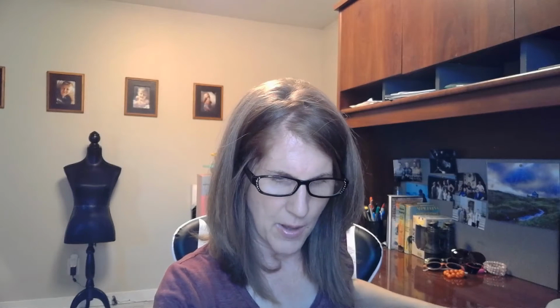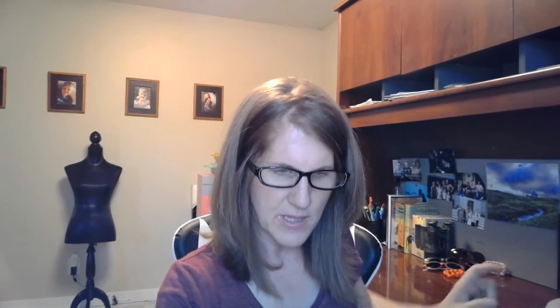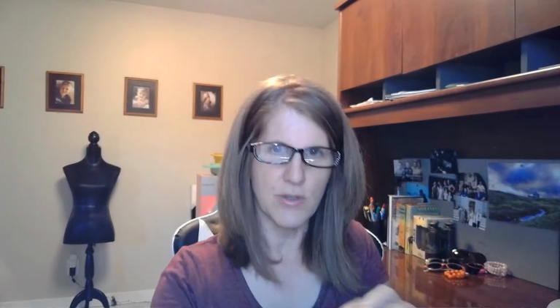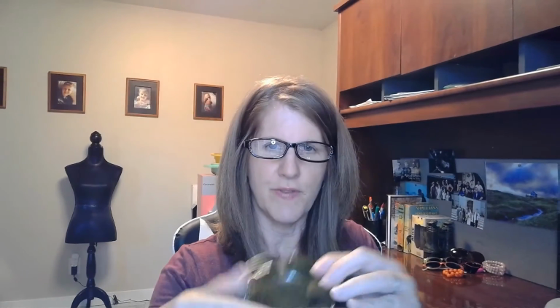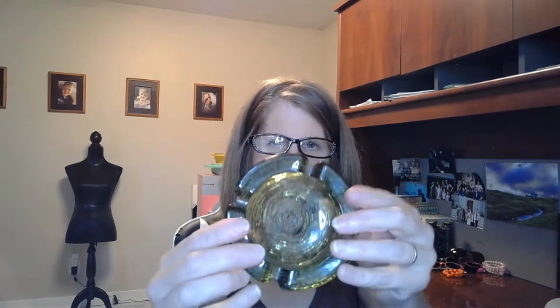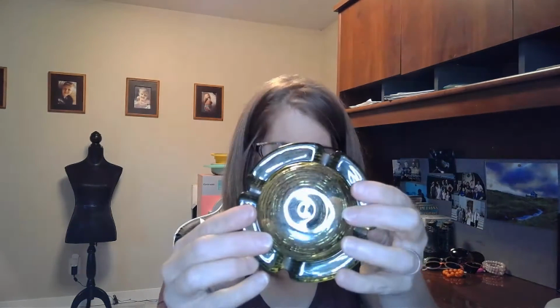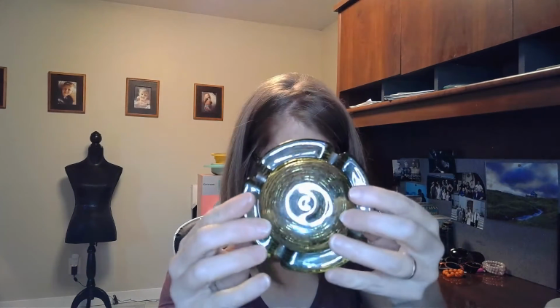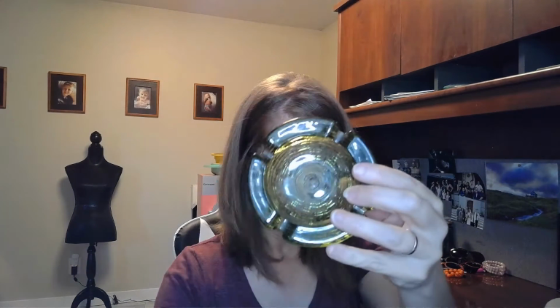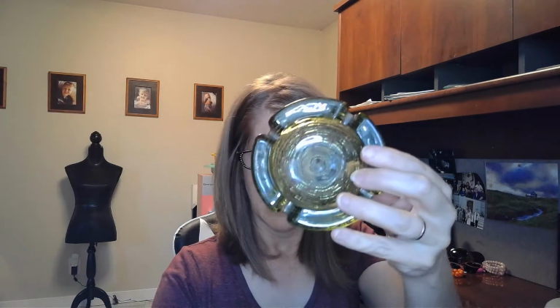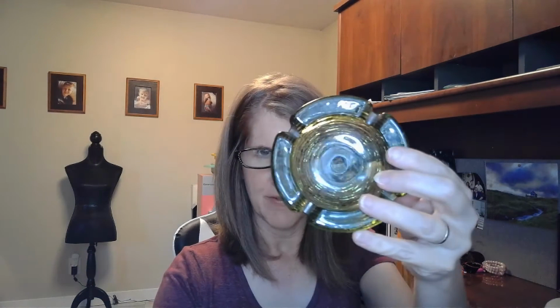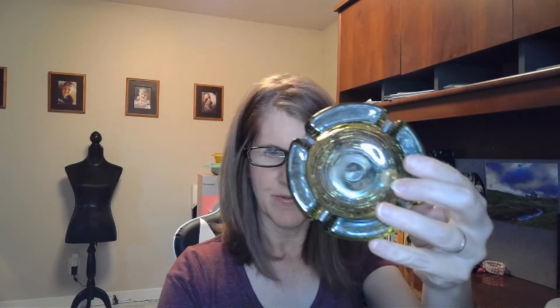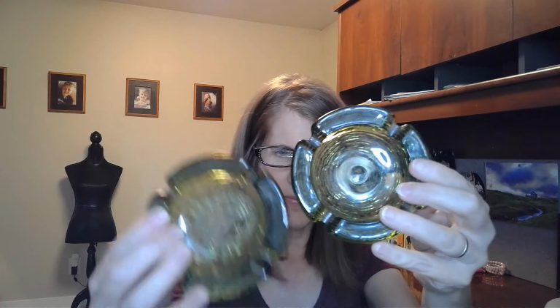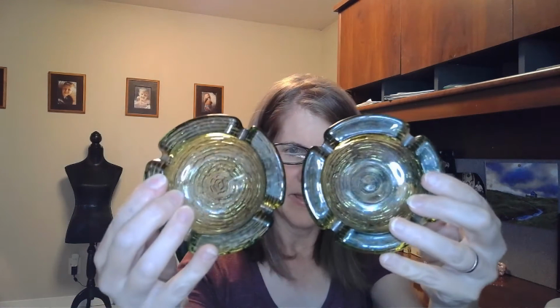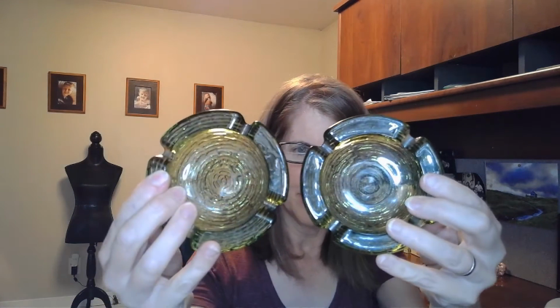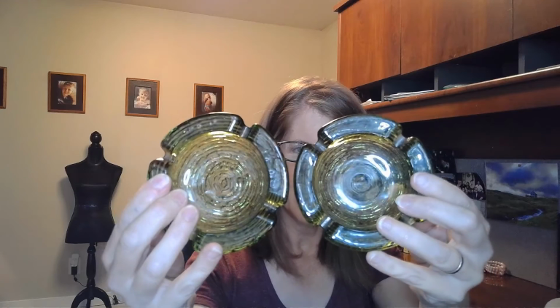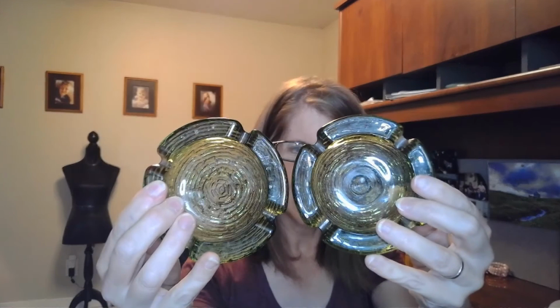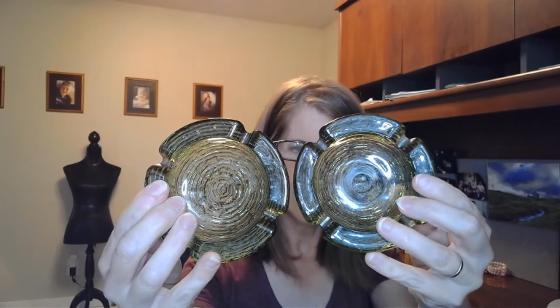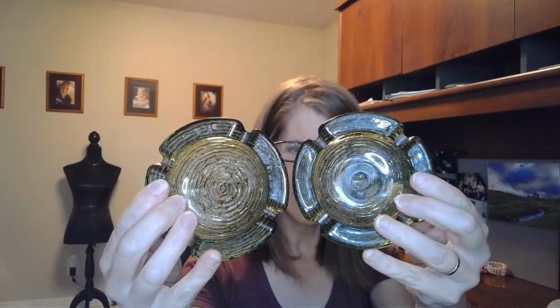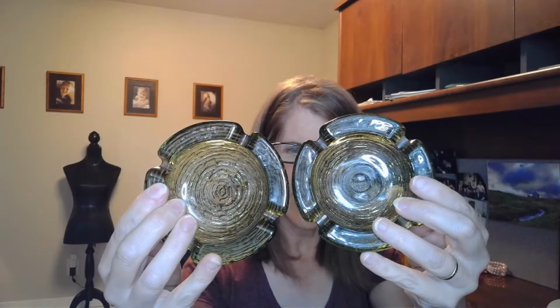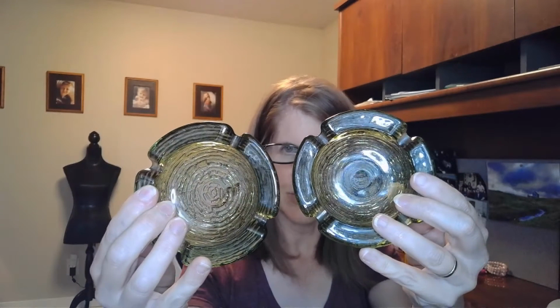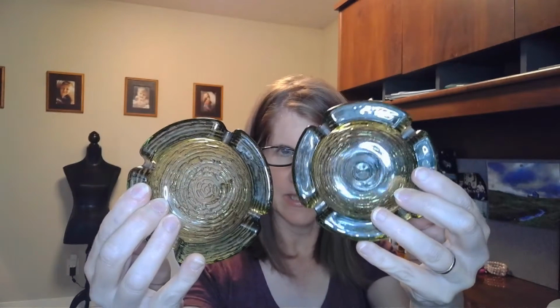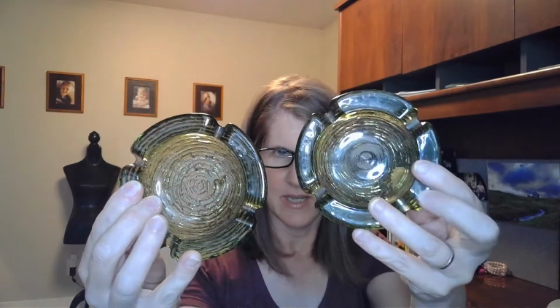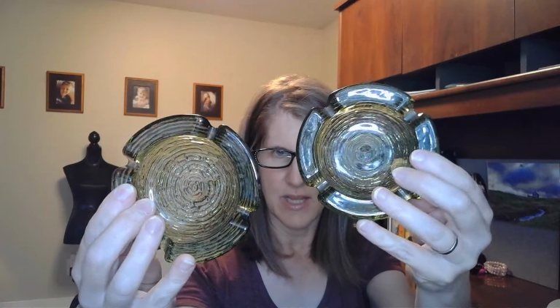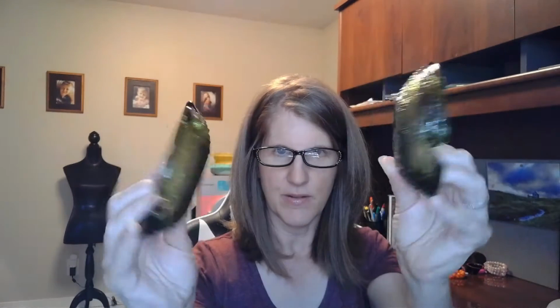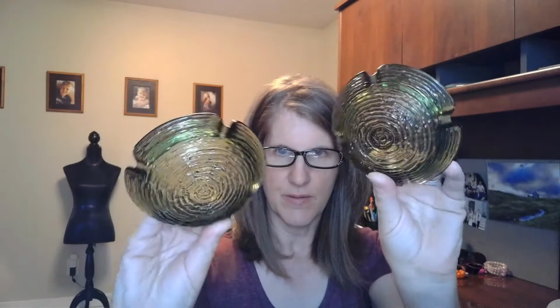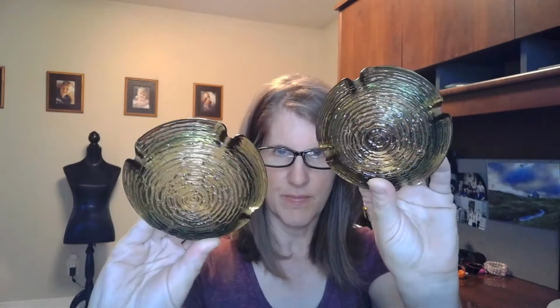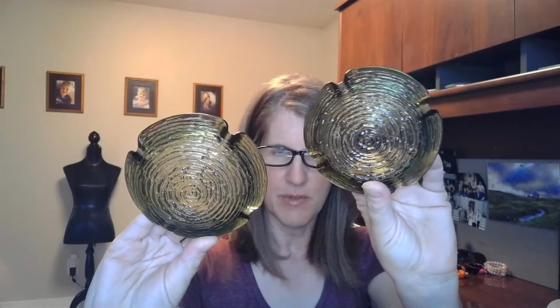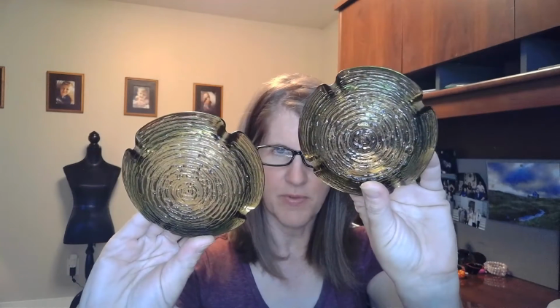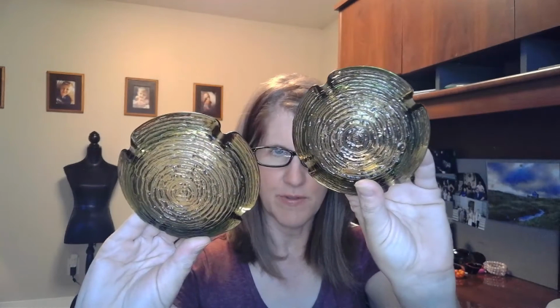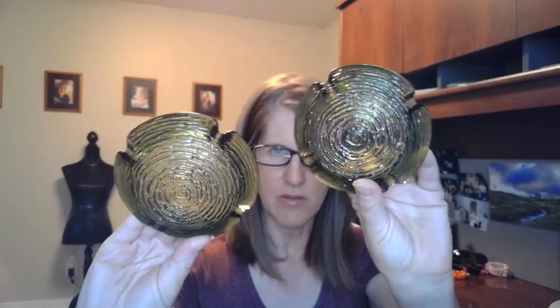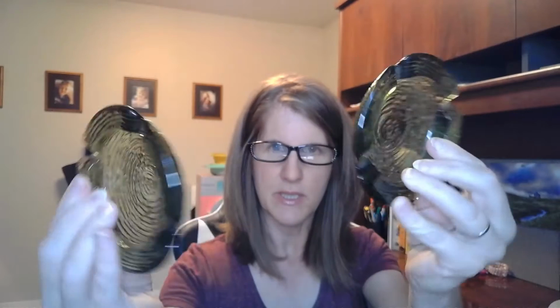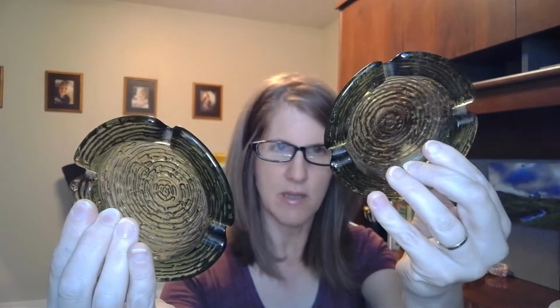These are going for $50 a piece. I have two of them. They're Peridot Green Vintage Ashtrays. People are selling them for at least $50 a piece online.